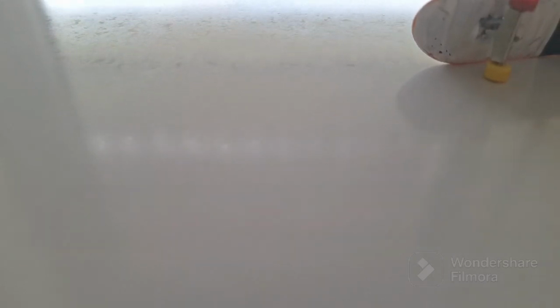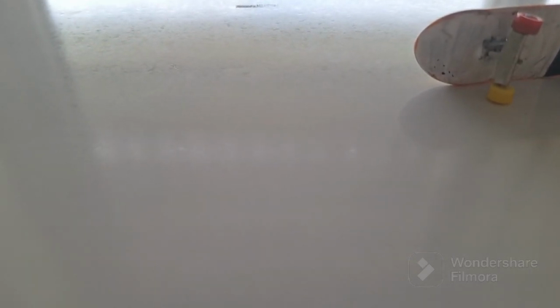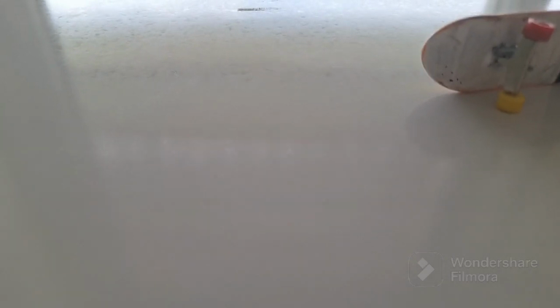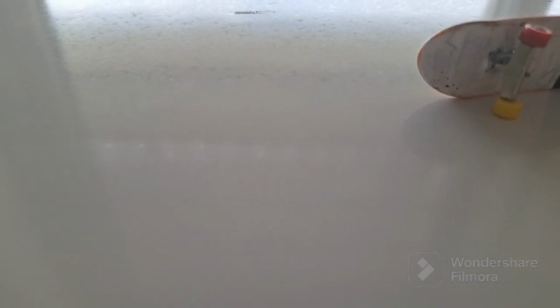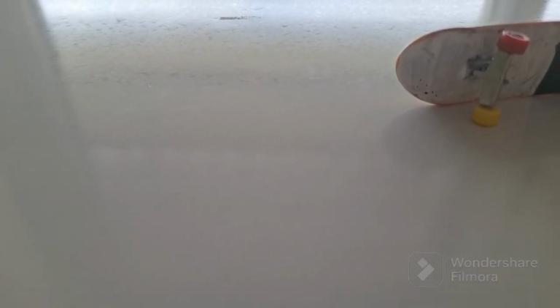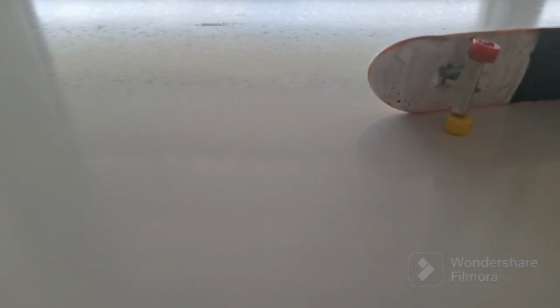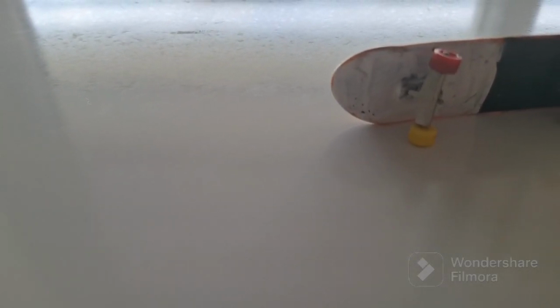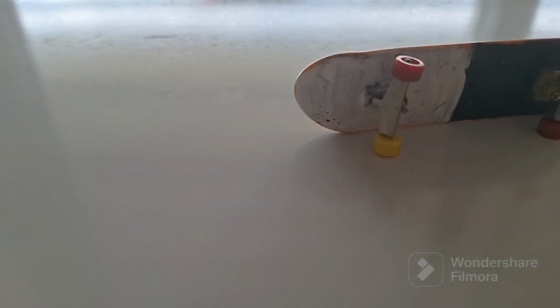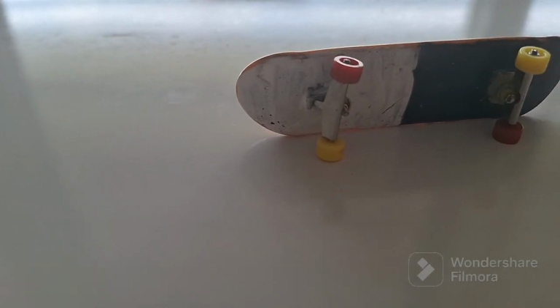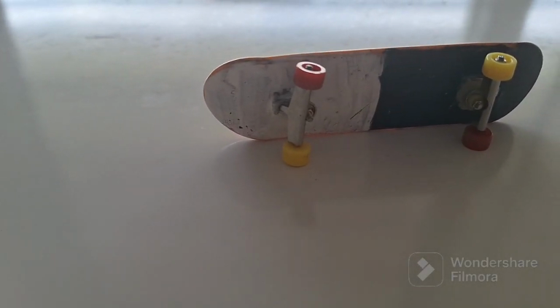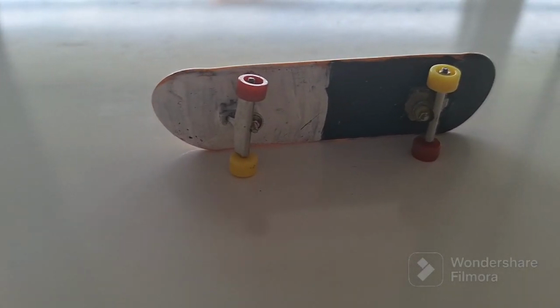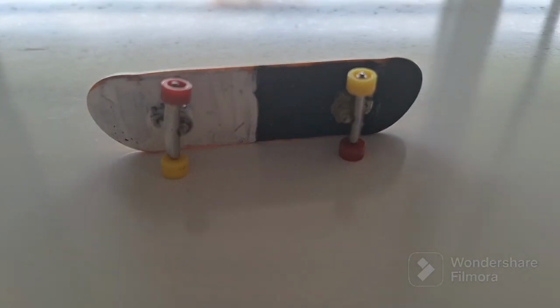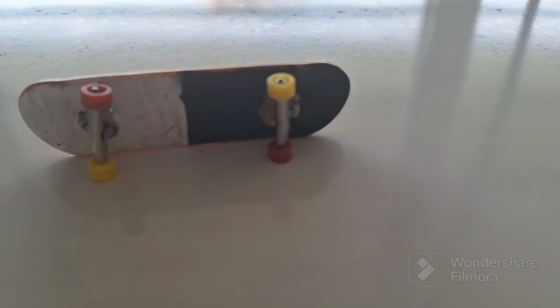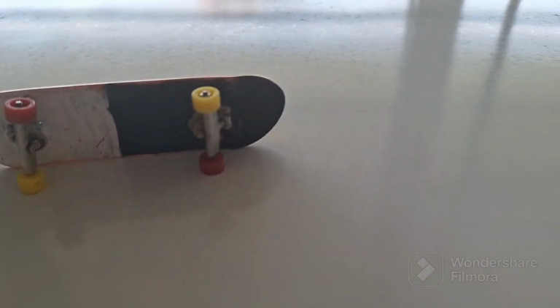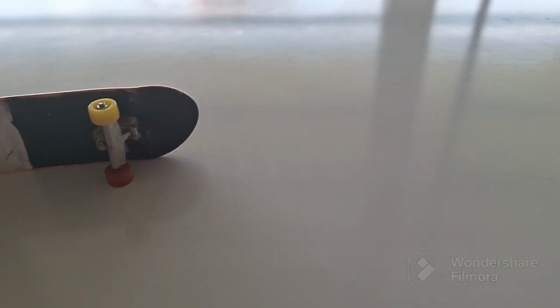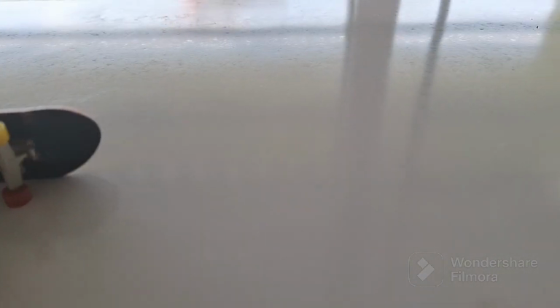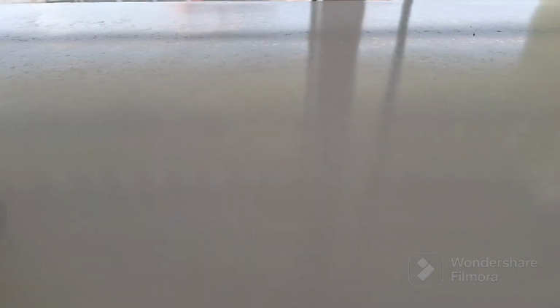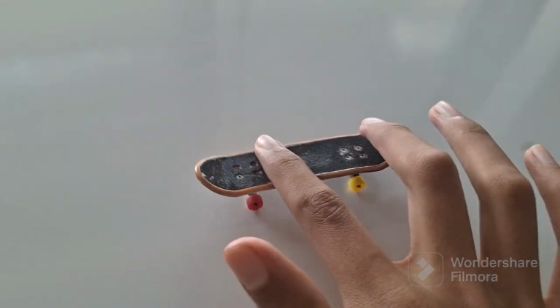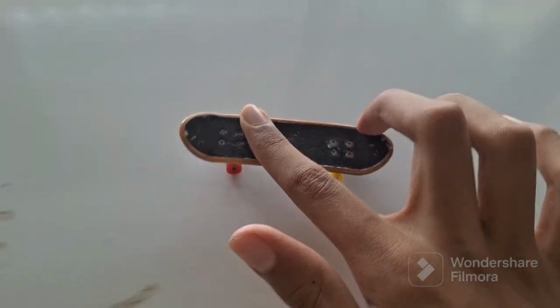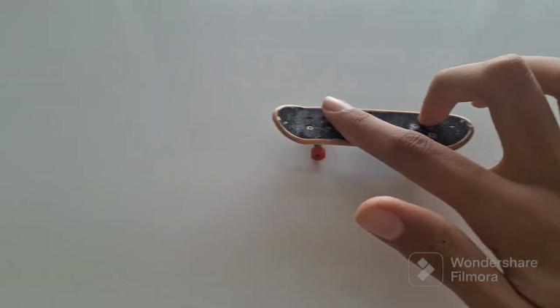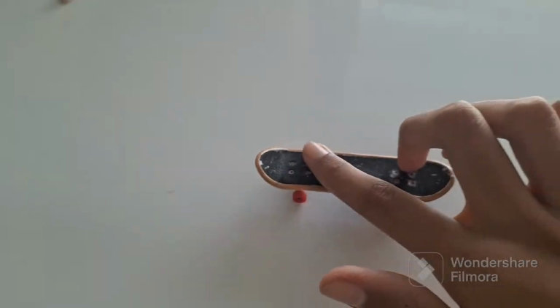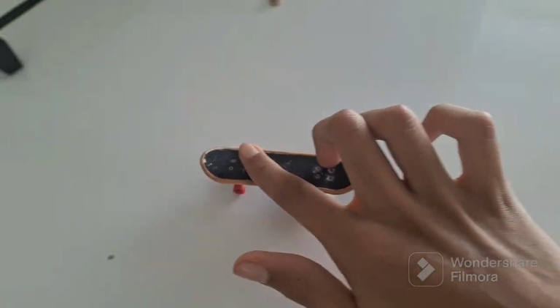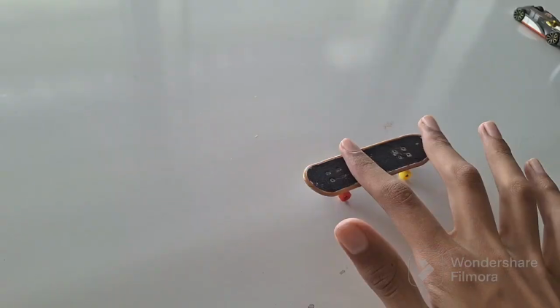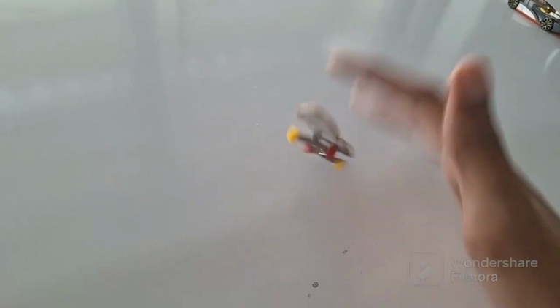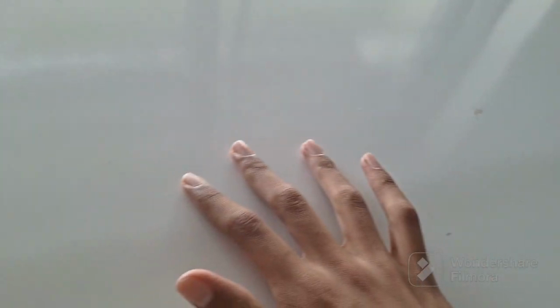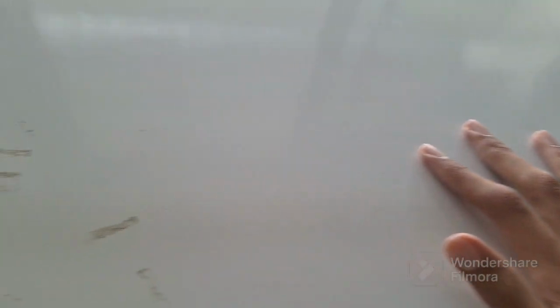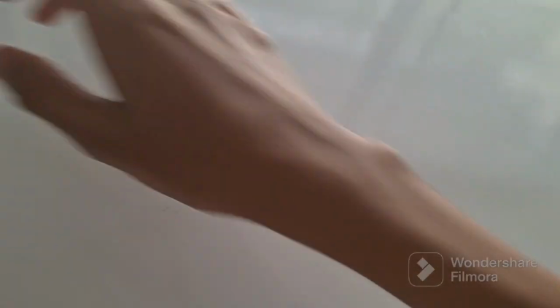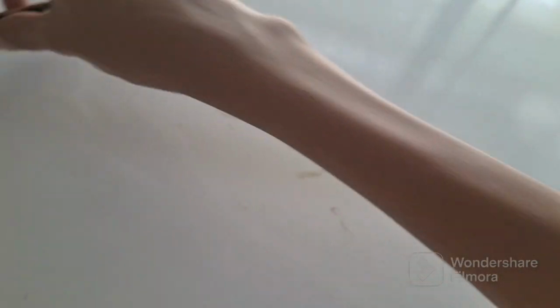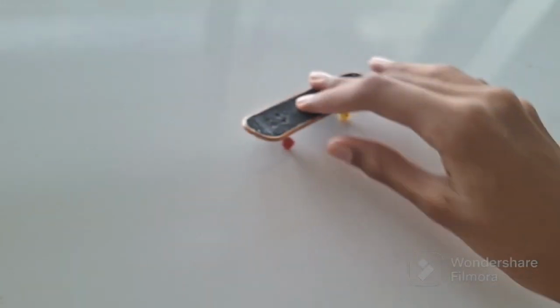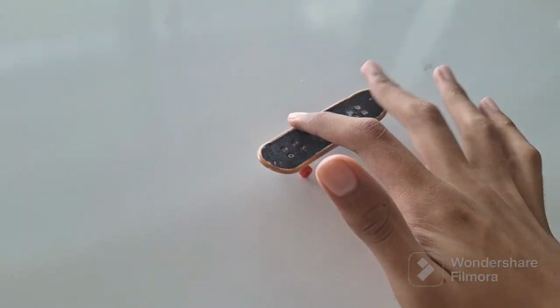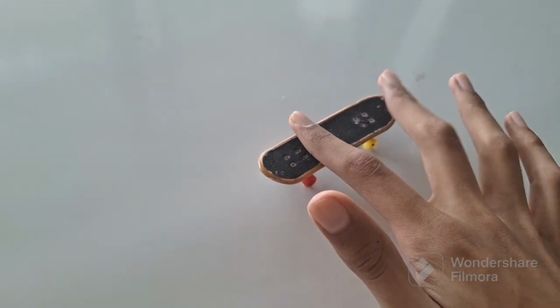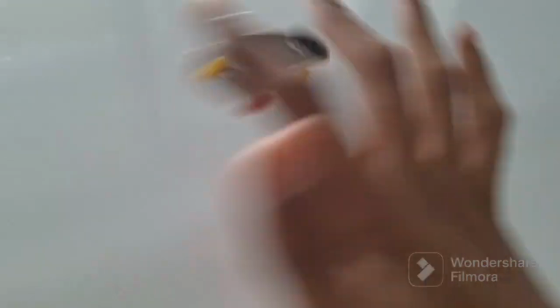Now these are the easiest fingerboarding tricks you can learn. I've made a part 1 for this video, but this video has more tricks and is generally a better version of part 1. This video is going to help you even if you're a beginner, so please make sure to watch it.